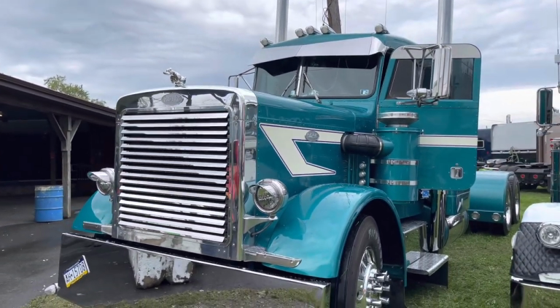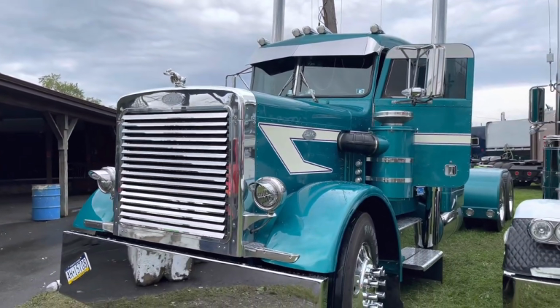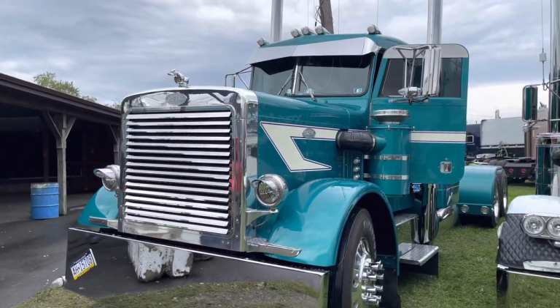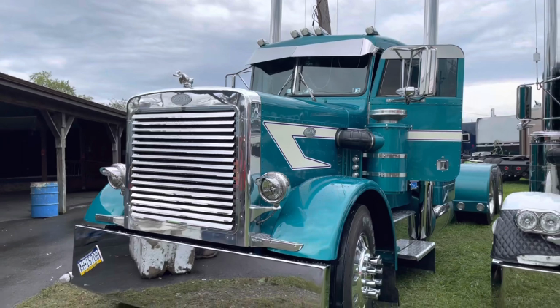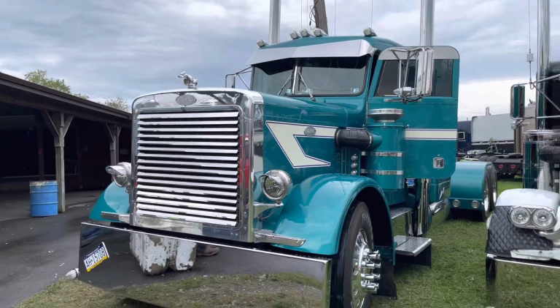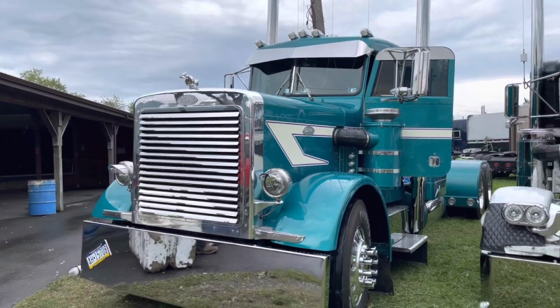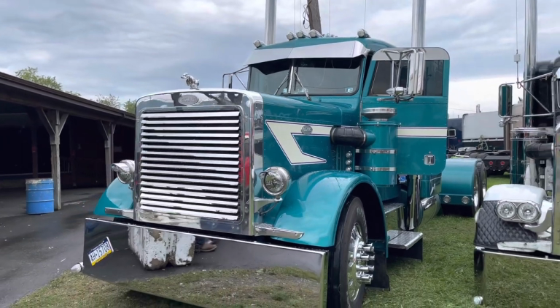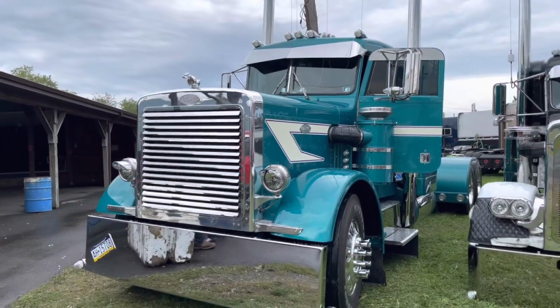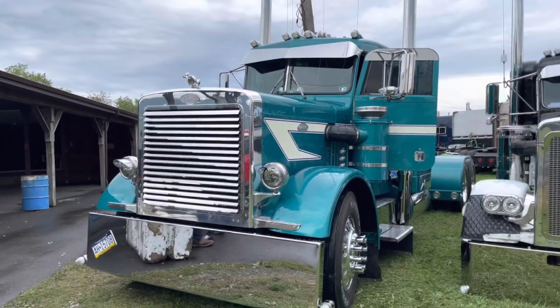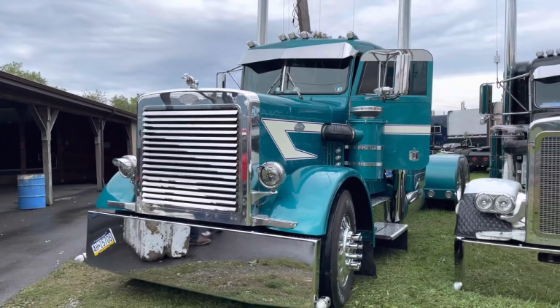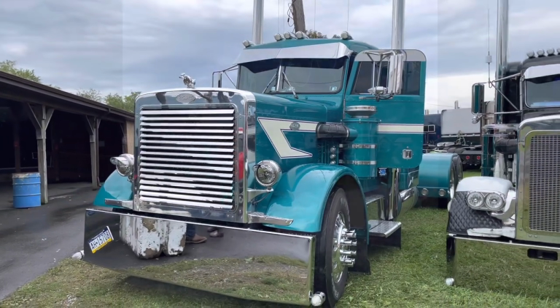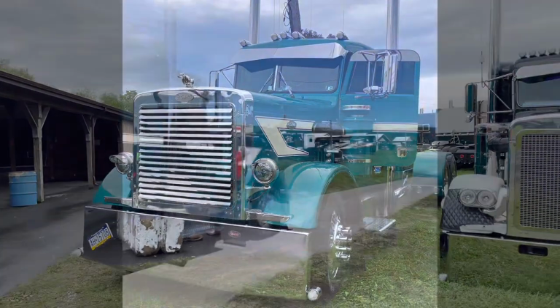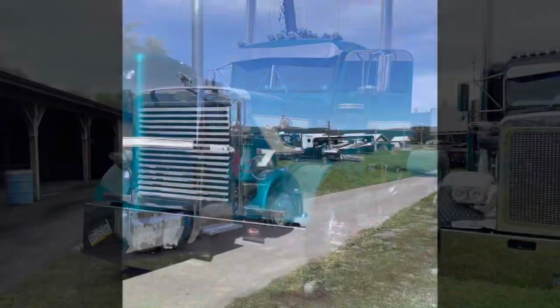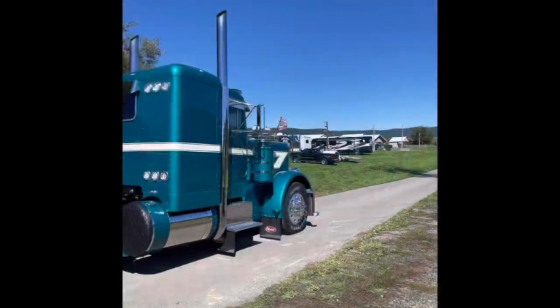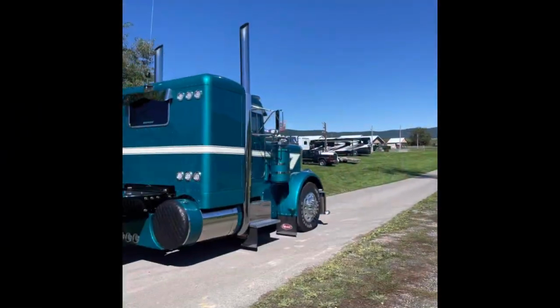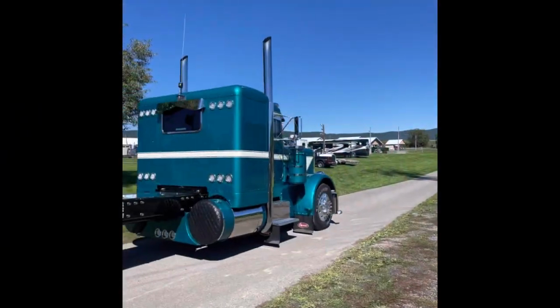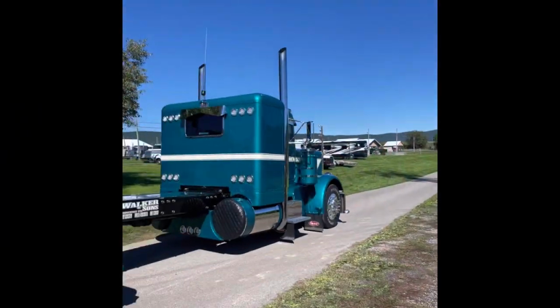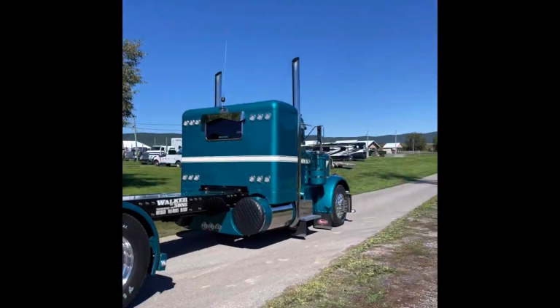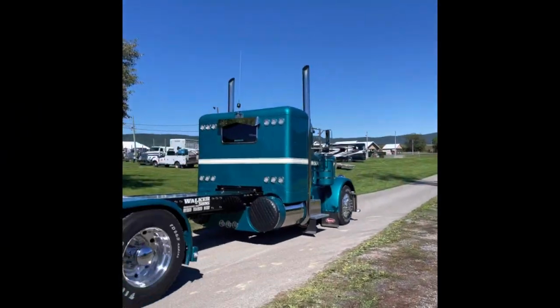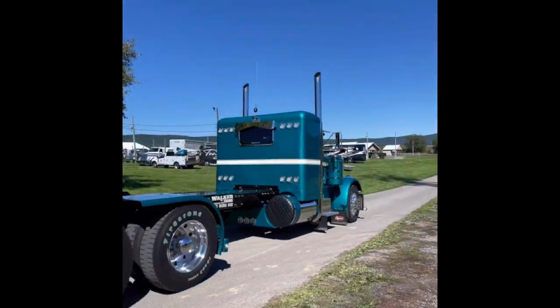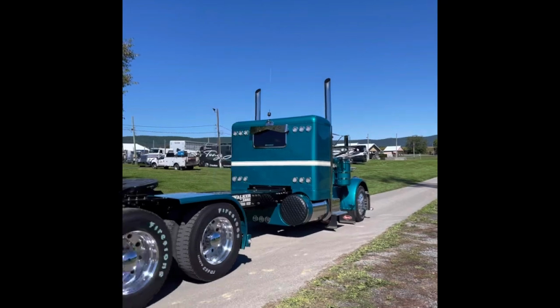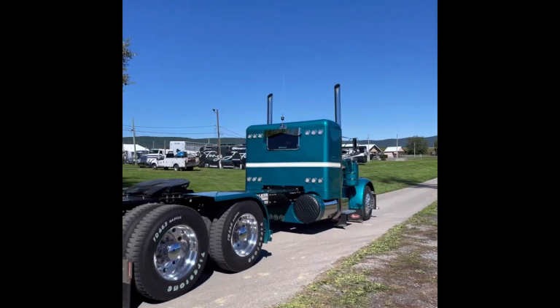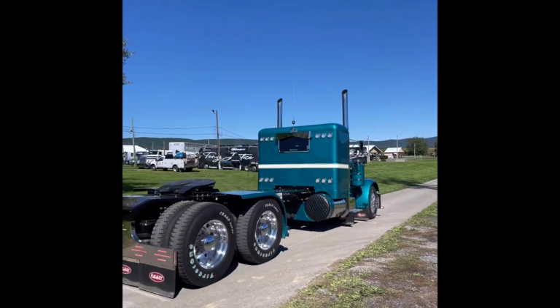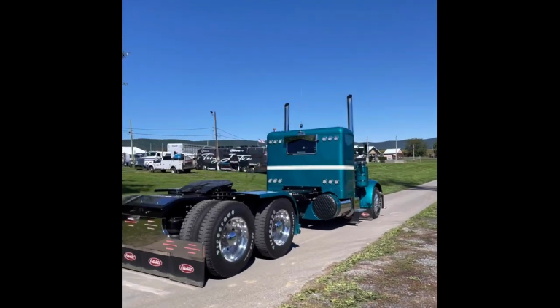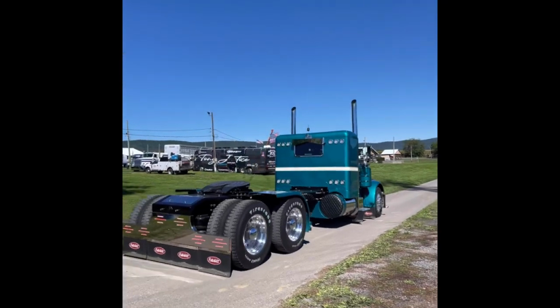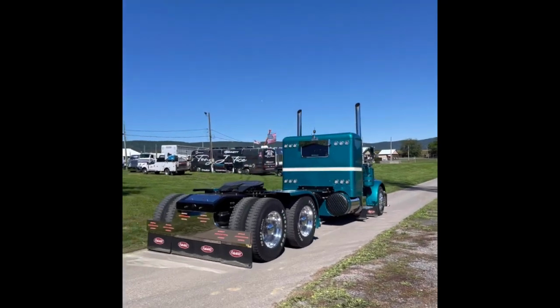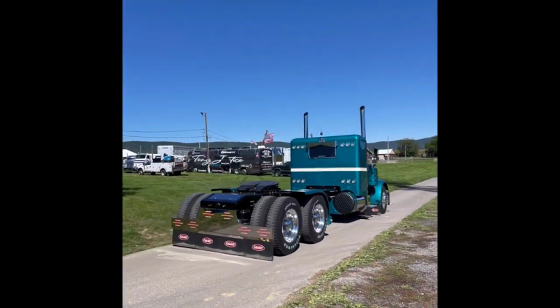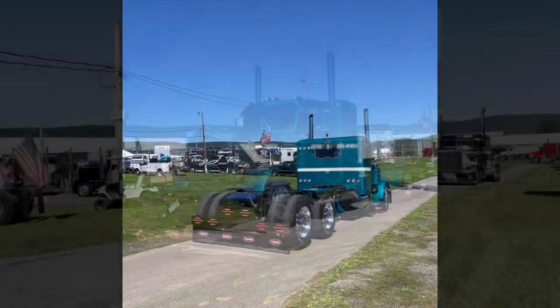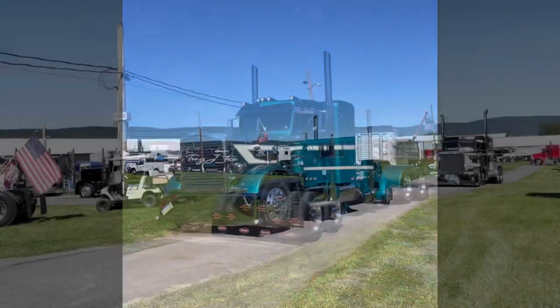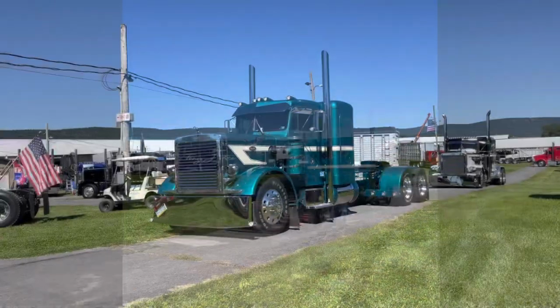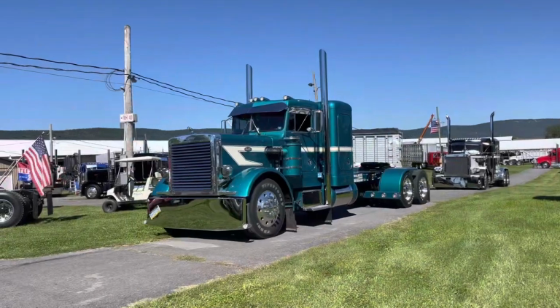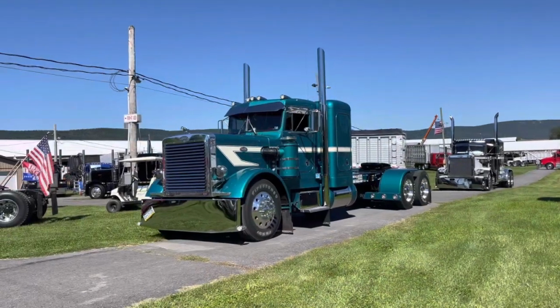She likes the warm weather, so we may try to get it to Florida next year. She wants some pictures on the beach of it. It's nice to not be sweating in the show, though. That's for sure.